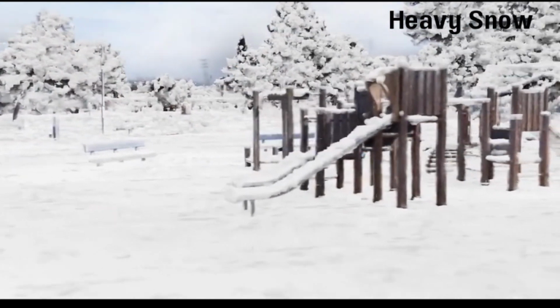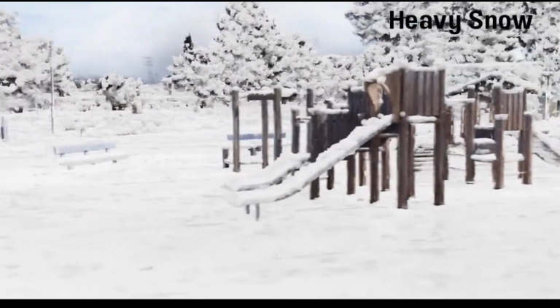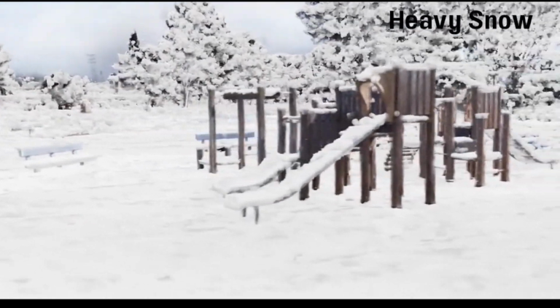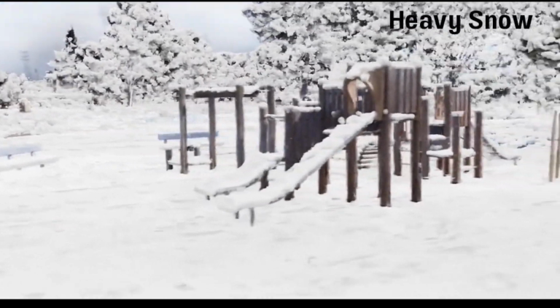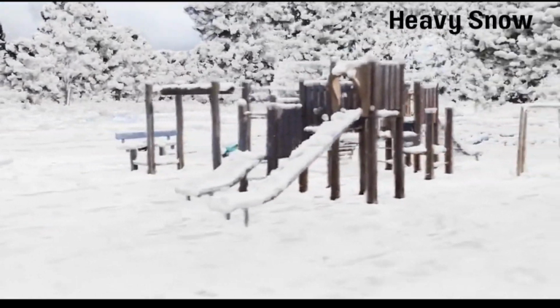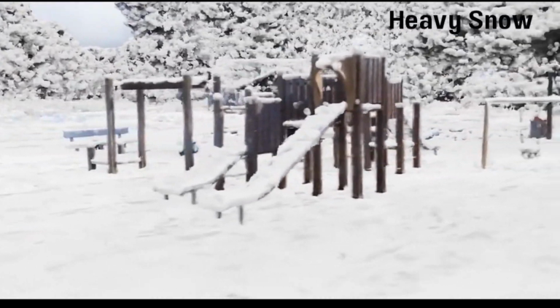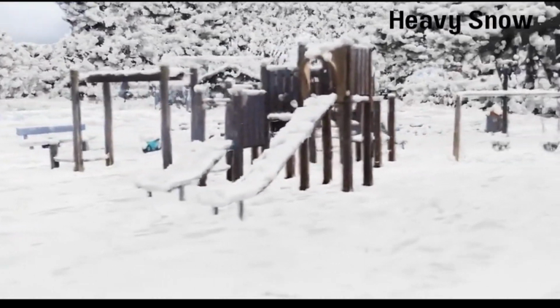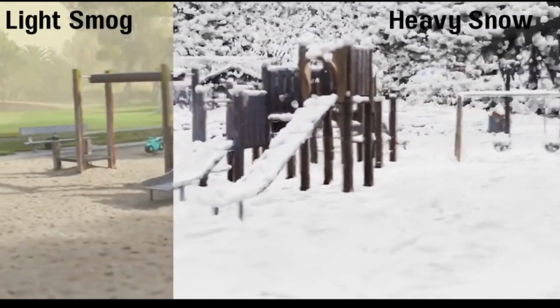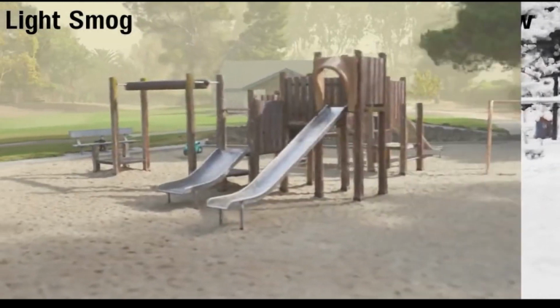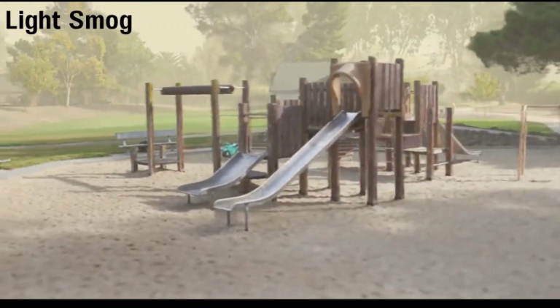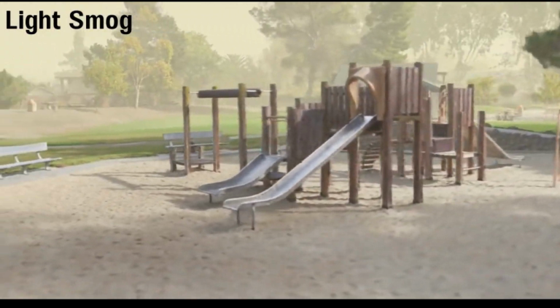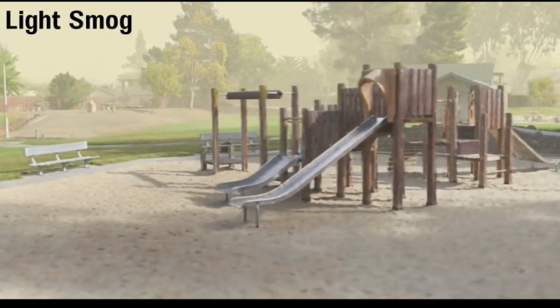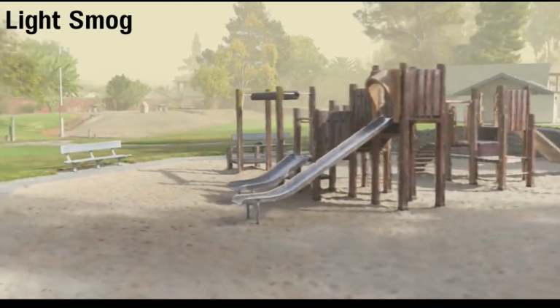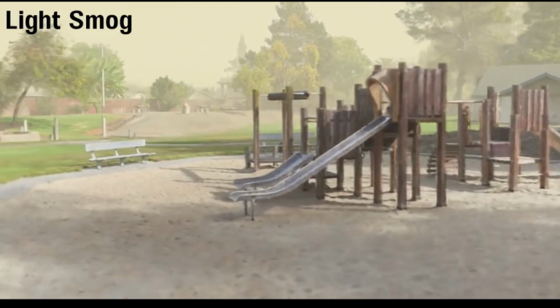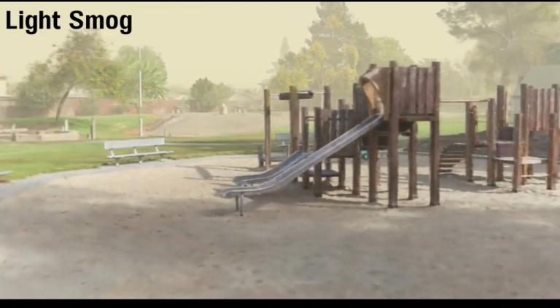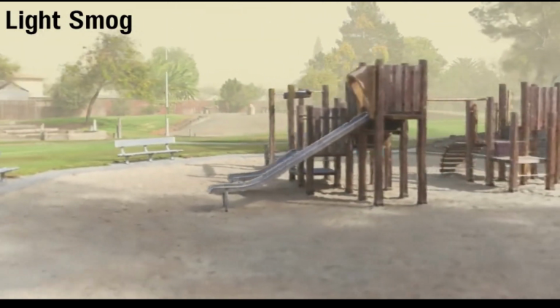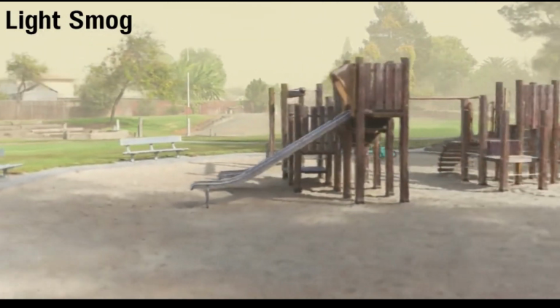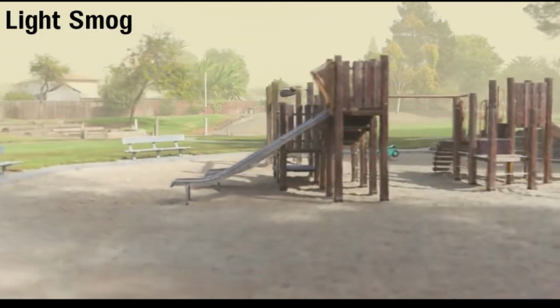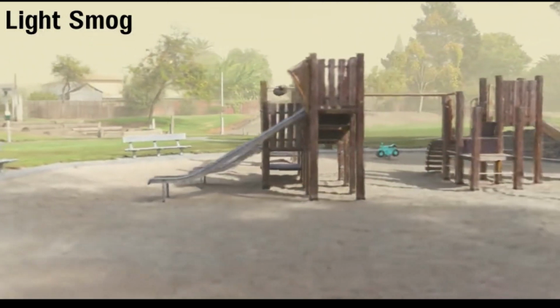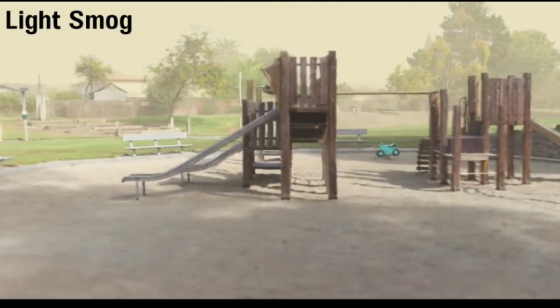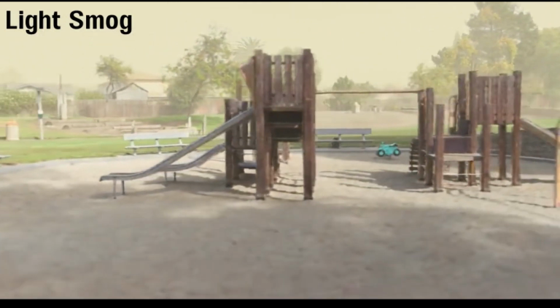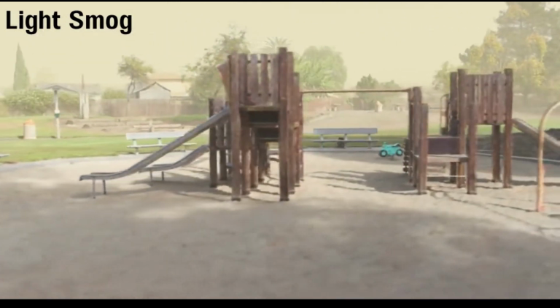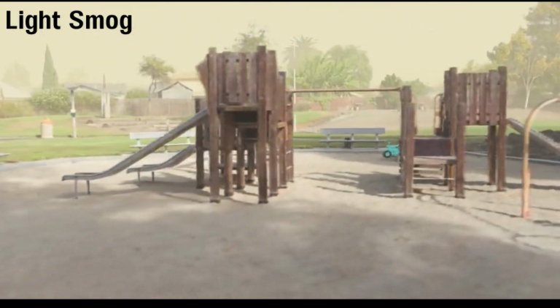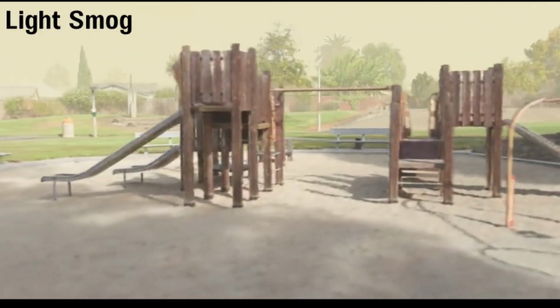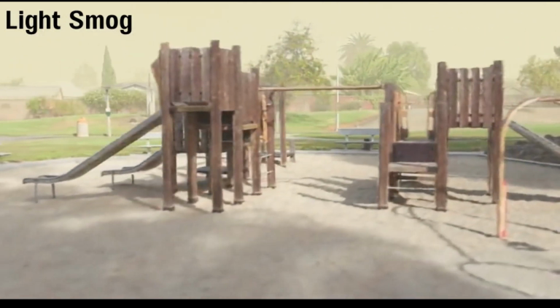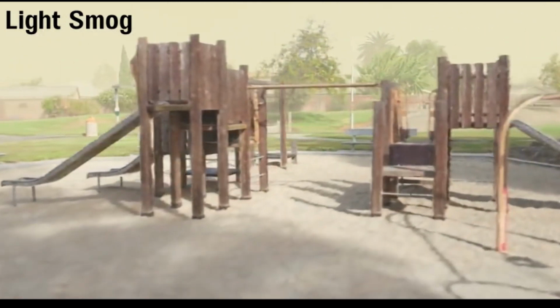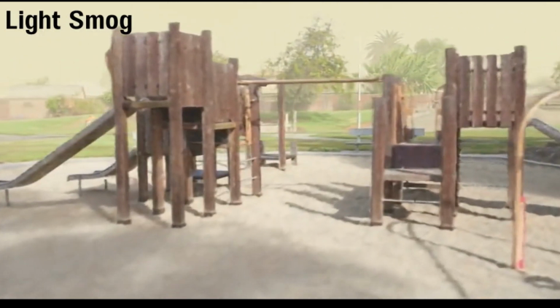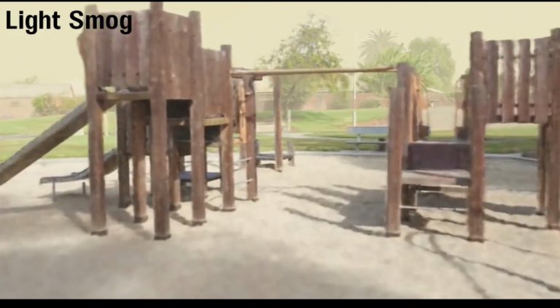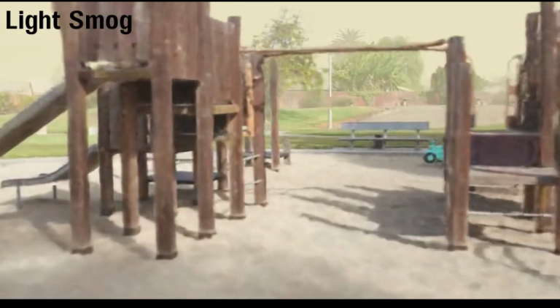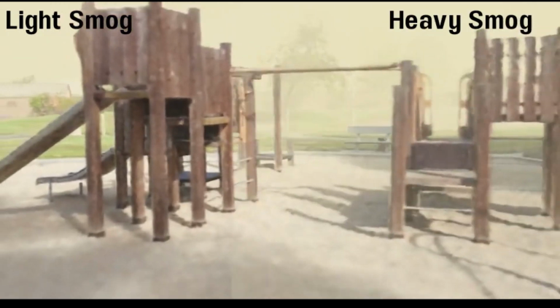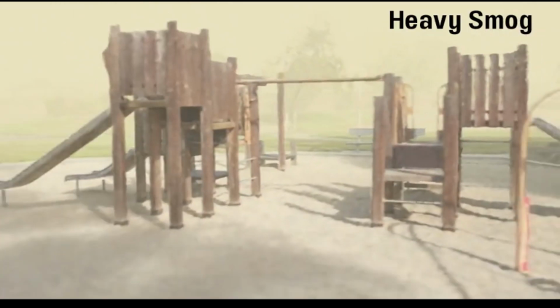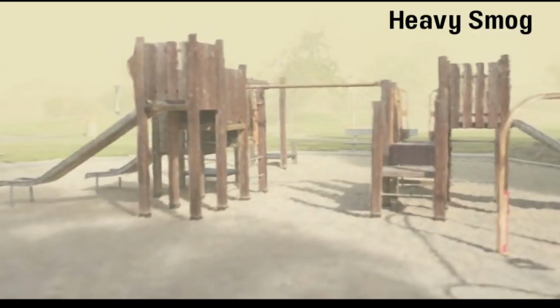In short, ClimateNeRF is able to simulate flood, snow, and smog, while being photorealistic, view consistent, and highly controllable.